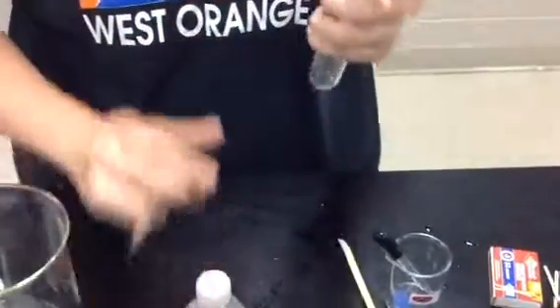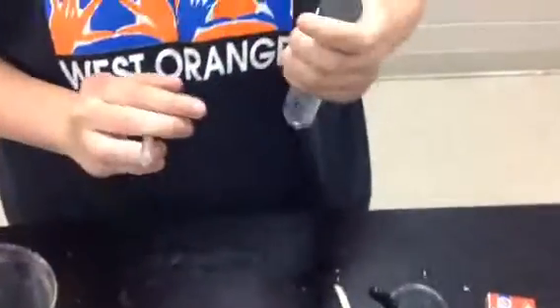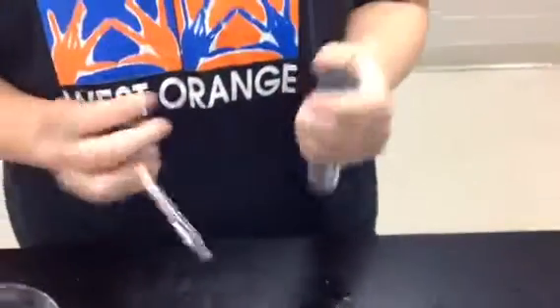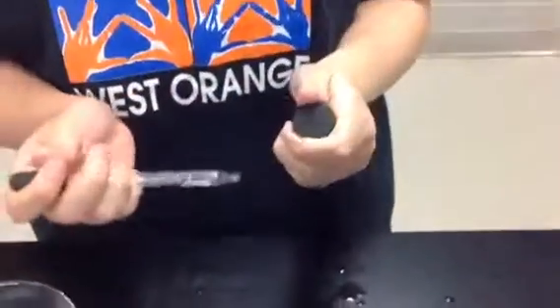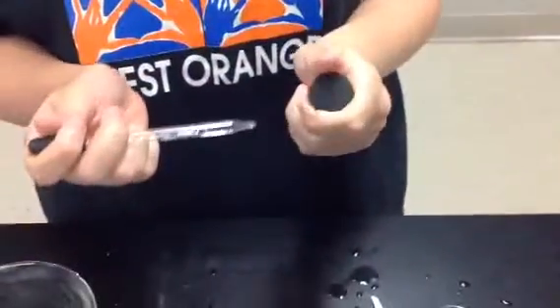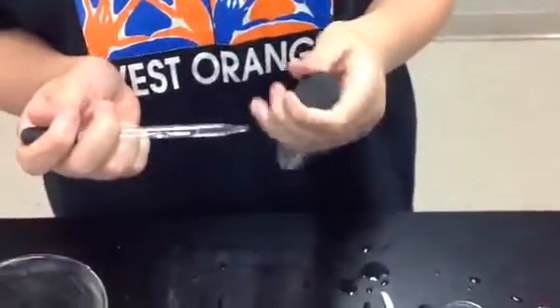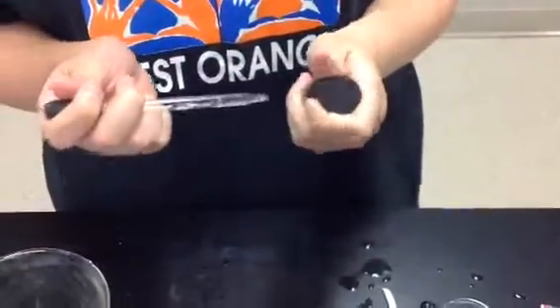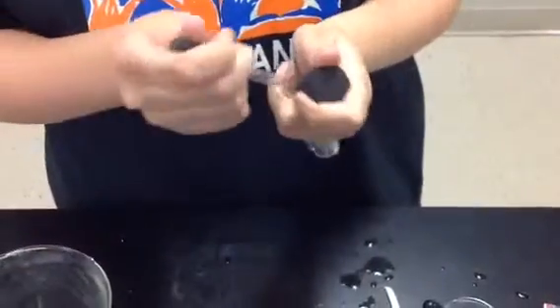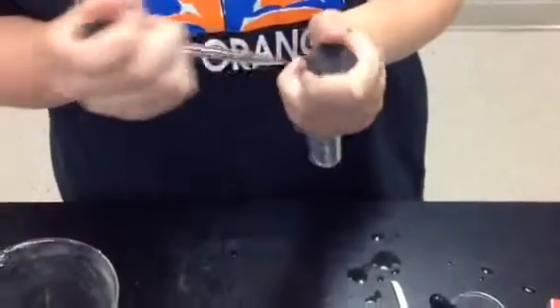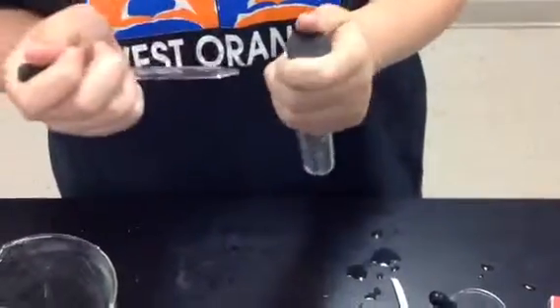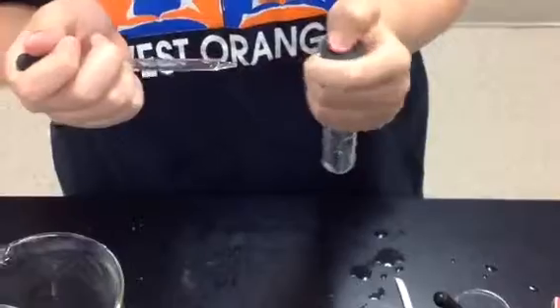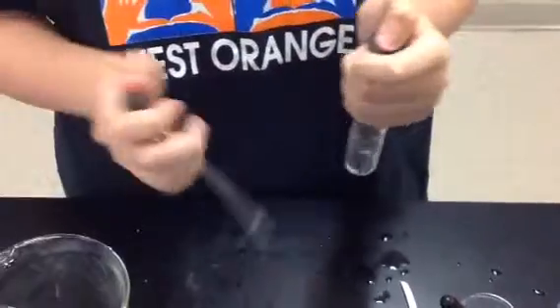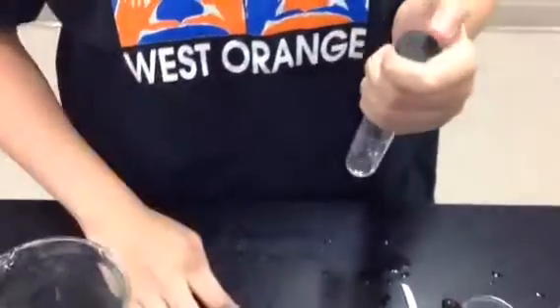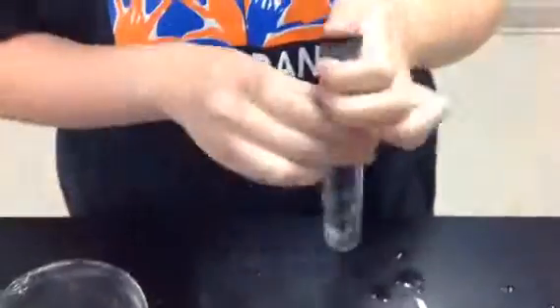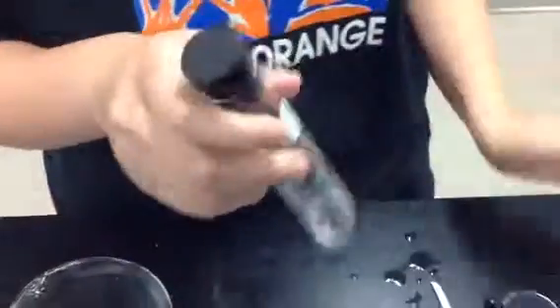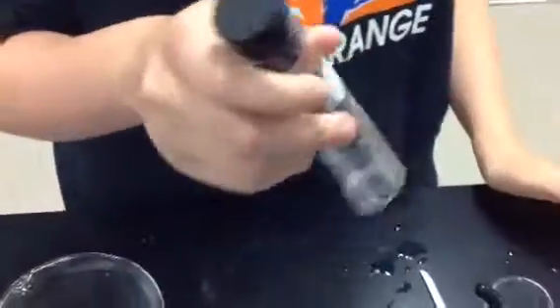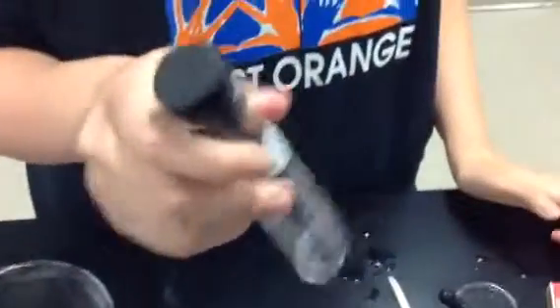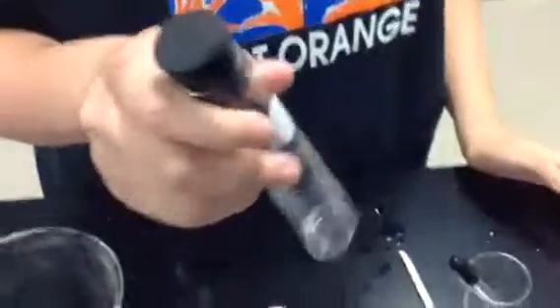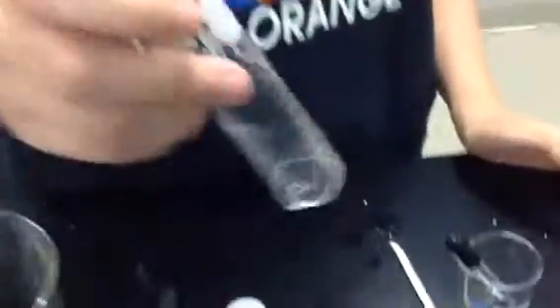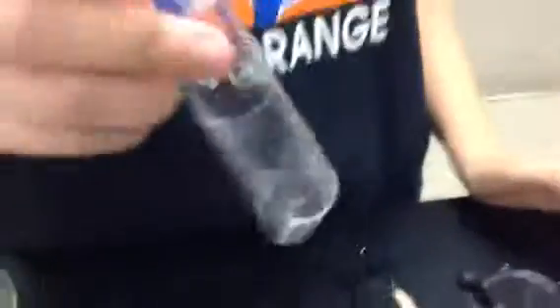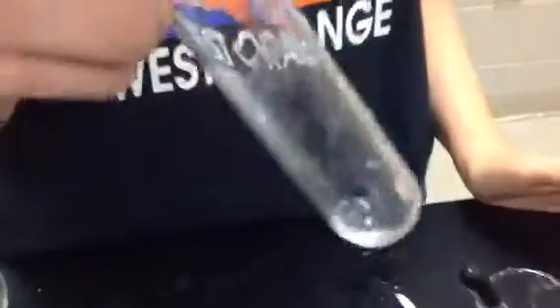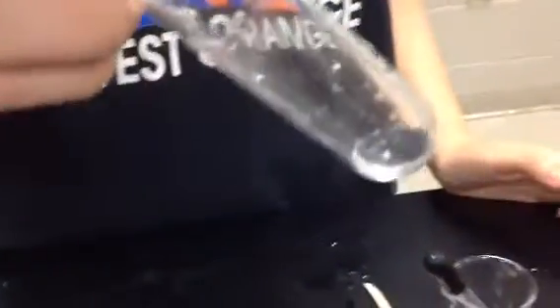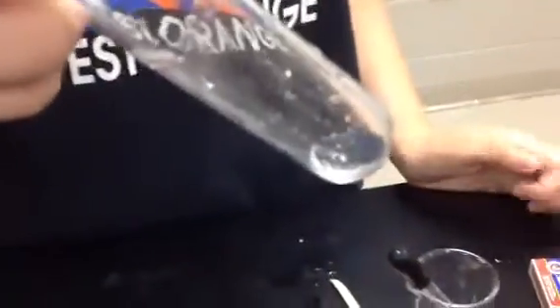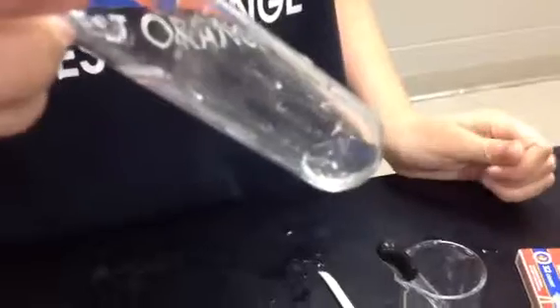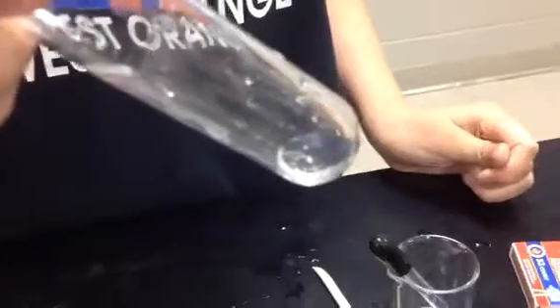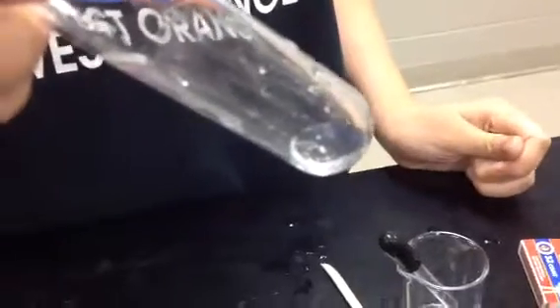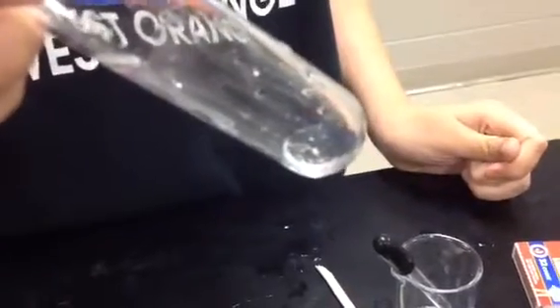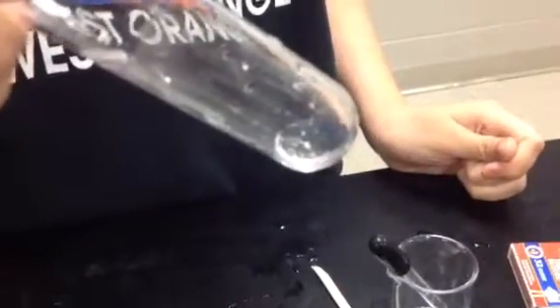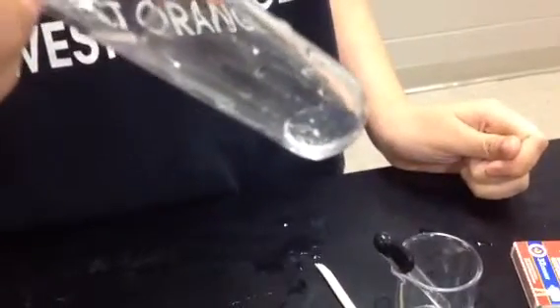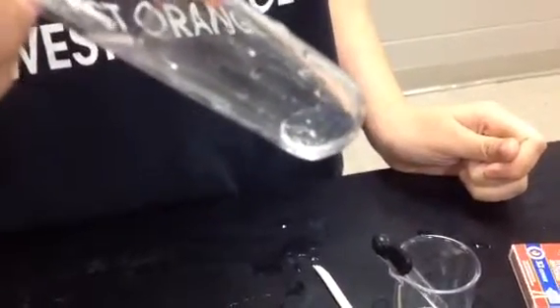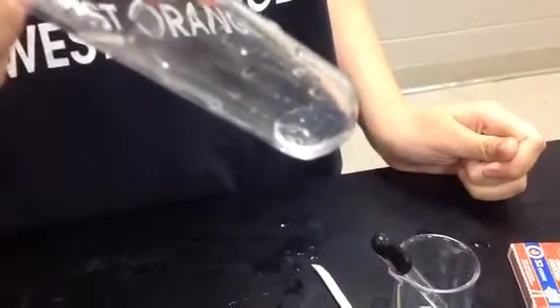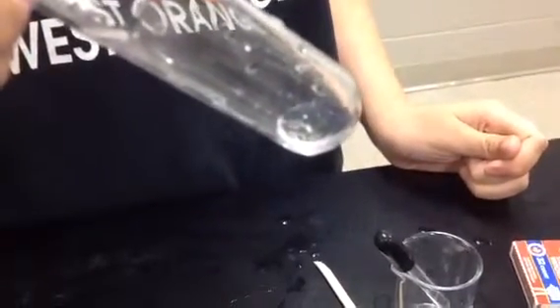Quickly put the dropper inside of the test tube, closing the test tube up quickly. Swirl it around and check for the results. This result is lime water is clear.